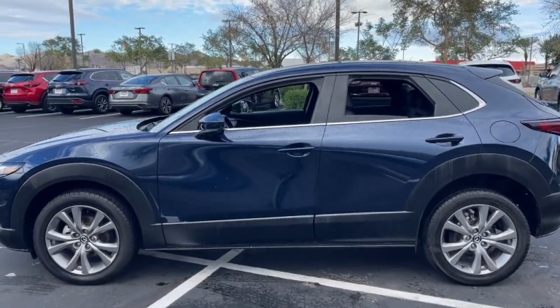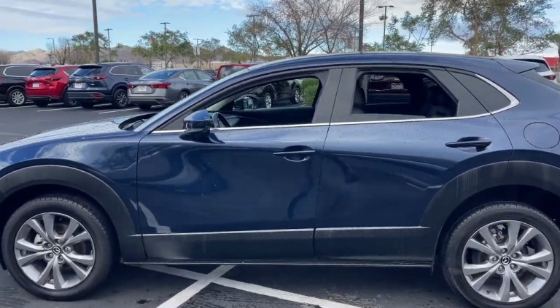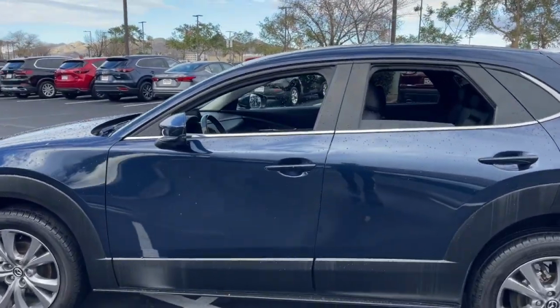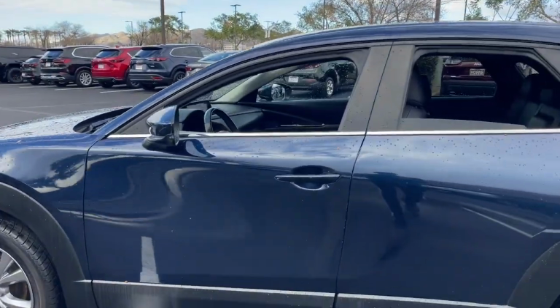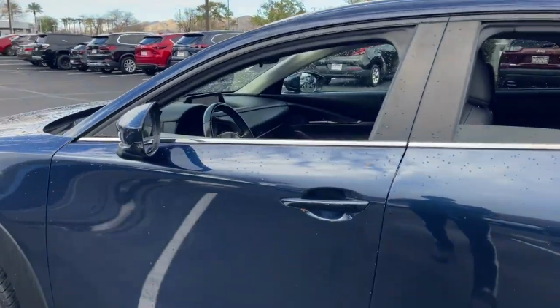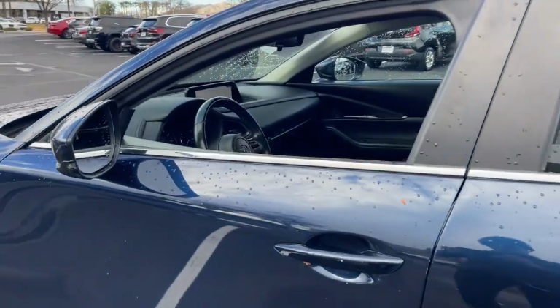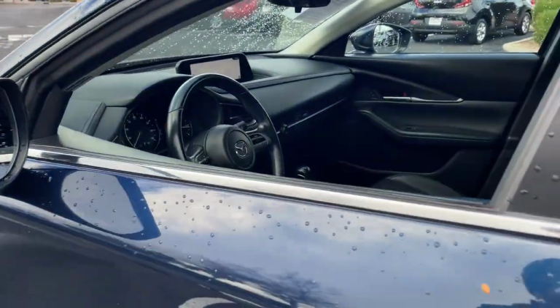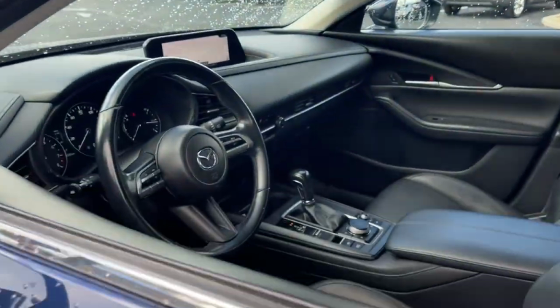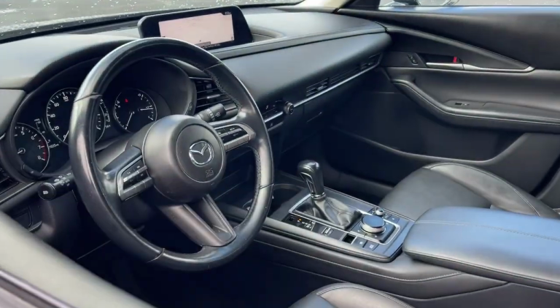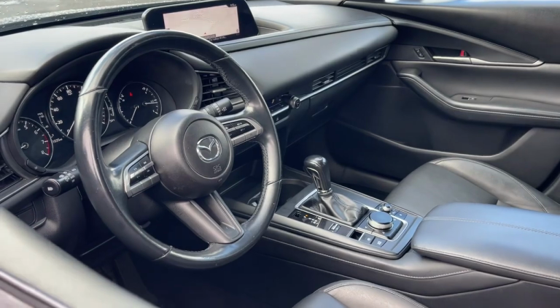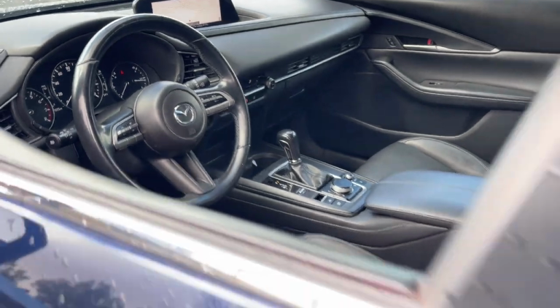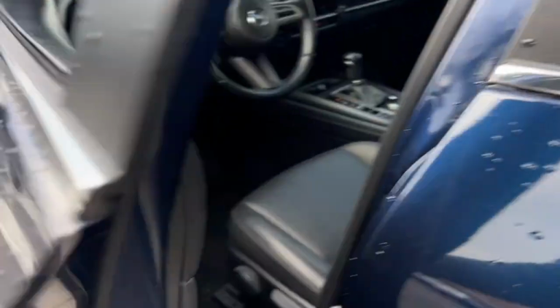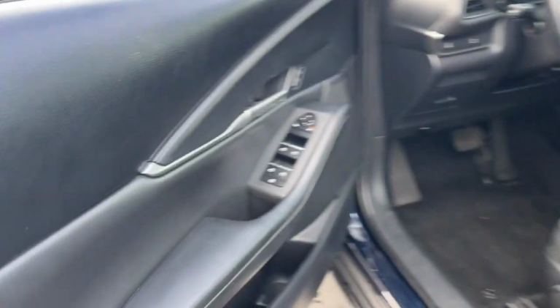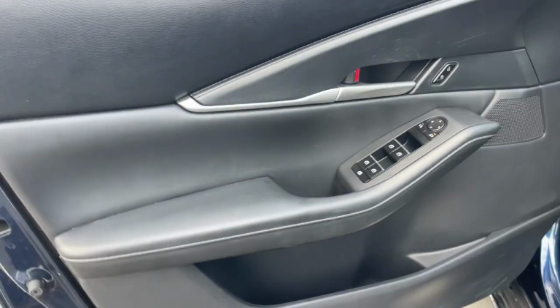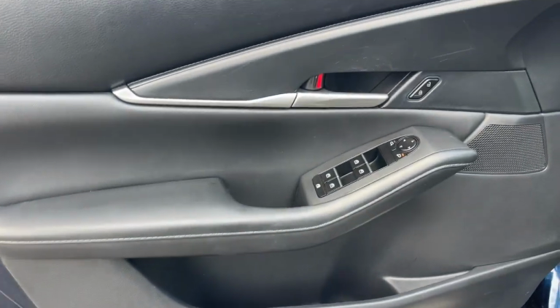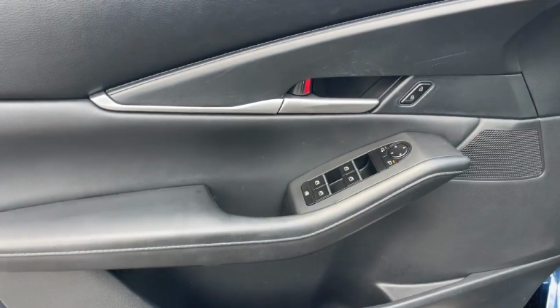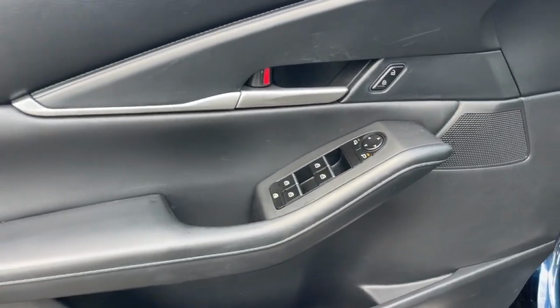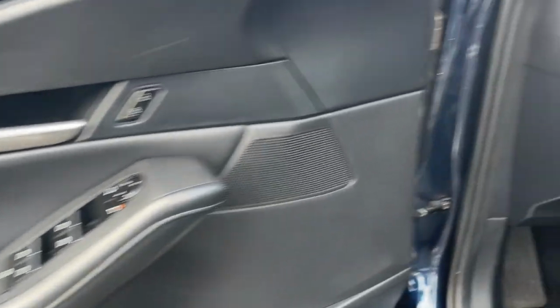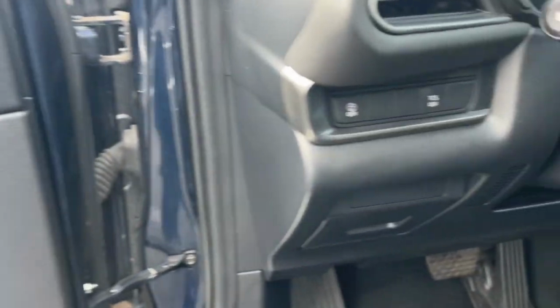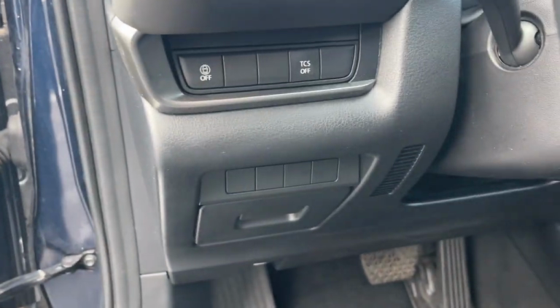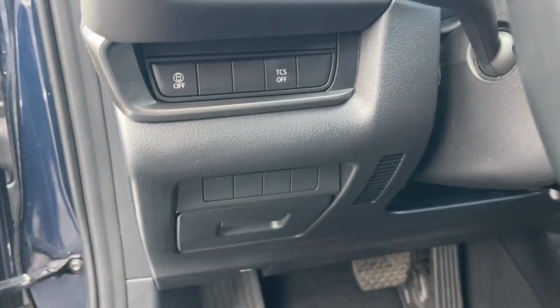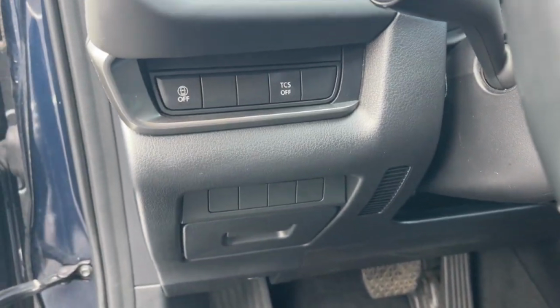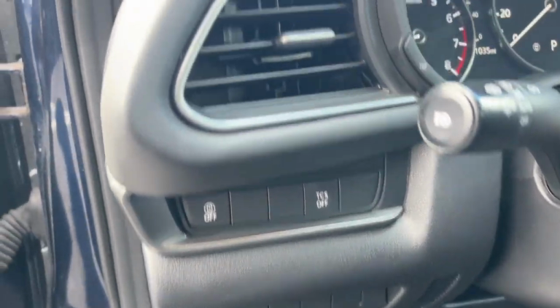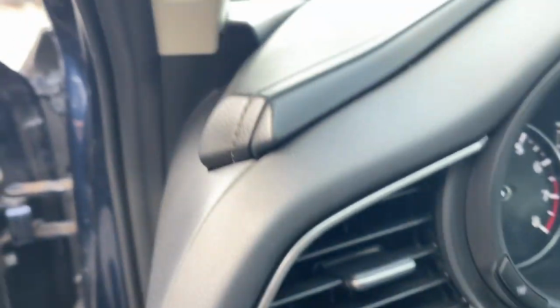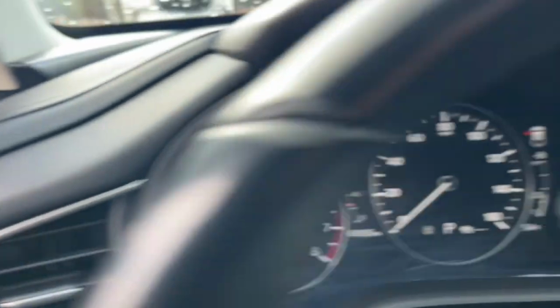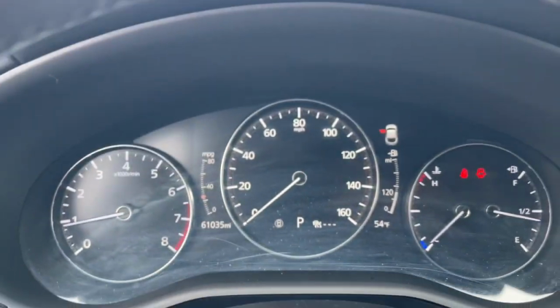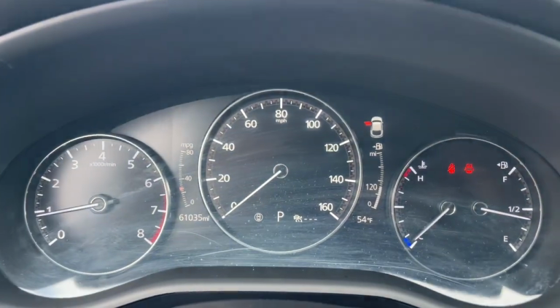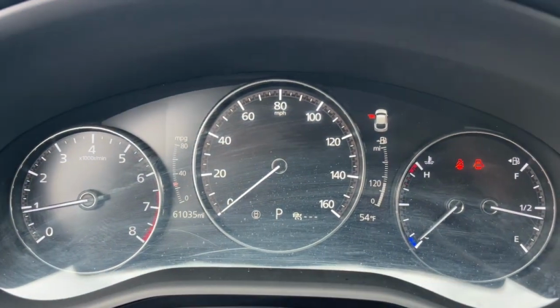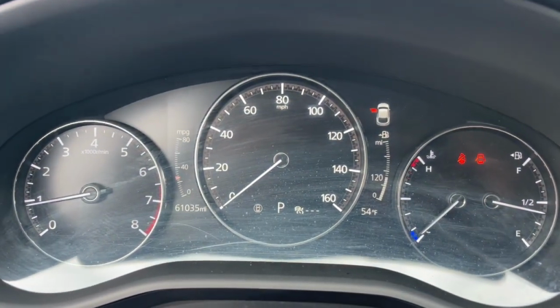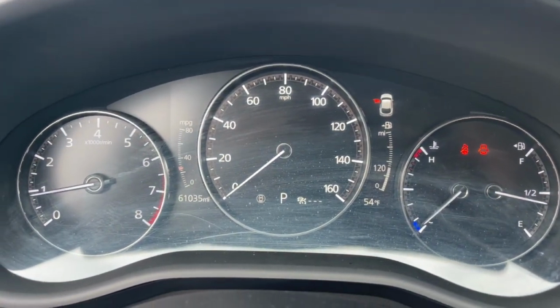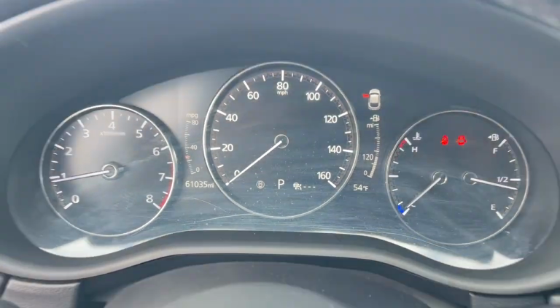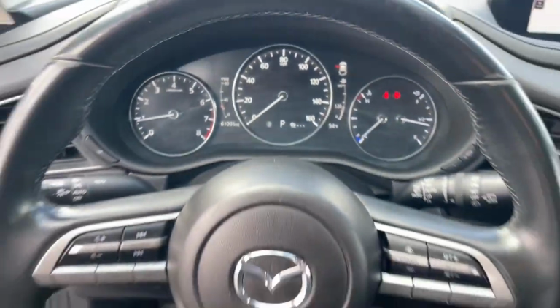This sleek CX-30 delivers sophisticated attention to detail and excellence of design. From its well-appointed, quiet cabin to its smooth ride and responsive handling, this SUV is an outstanding value.